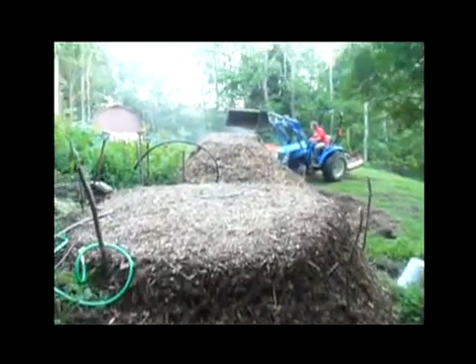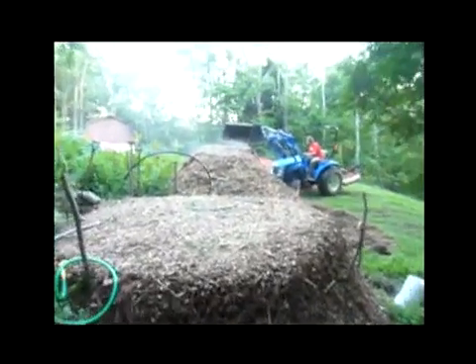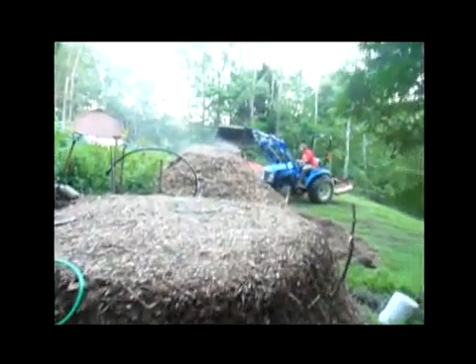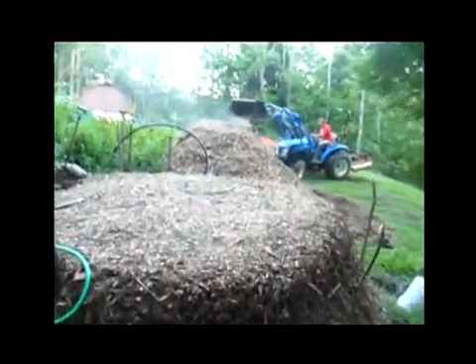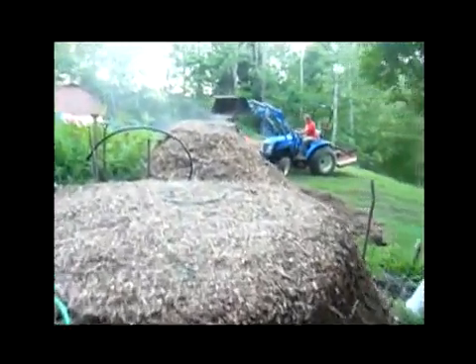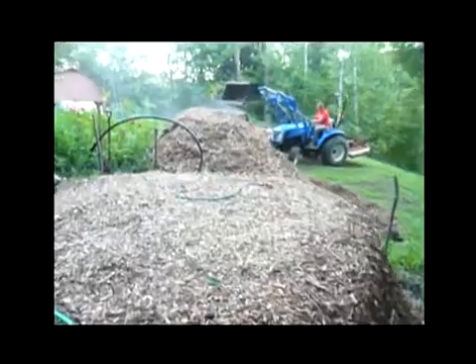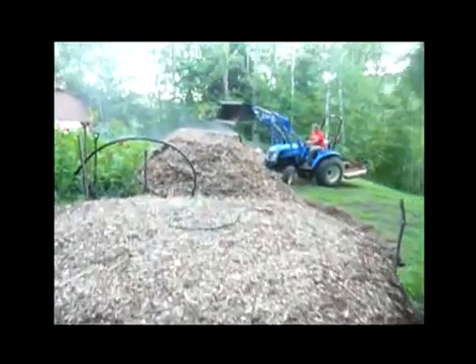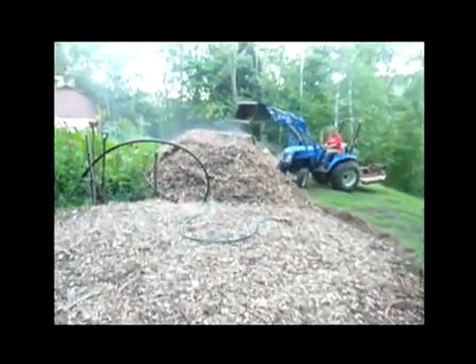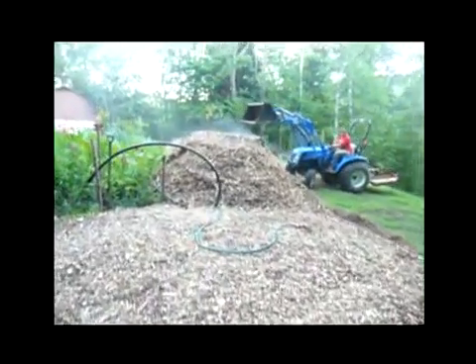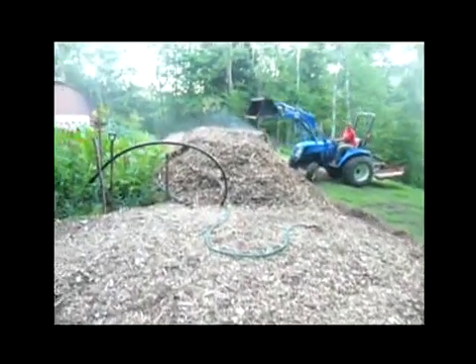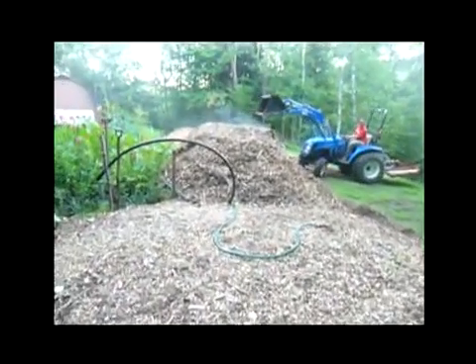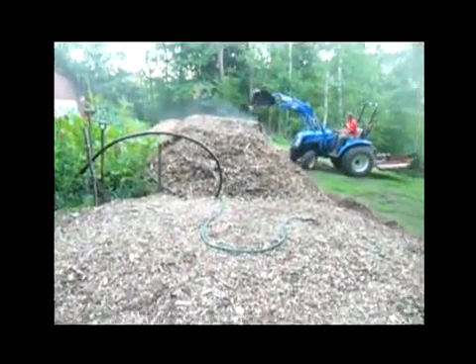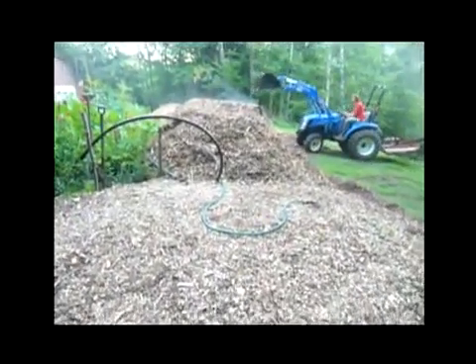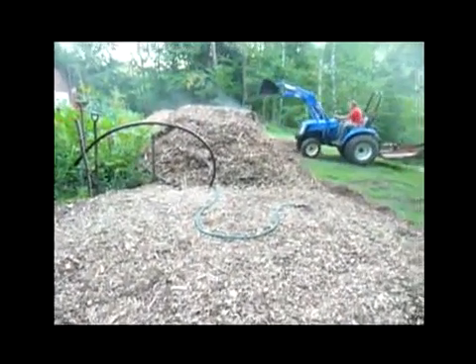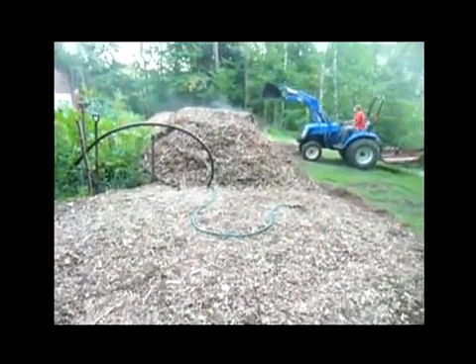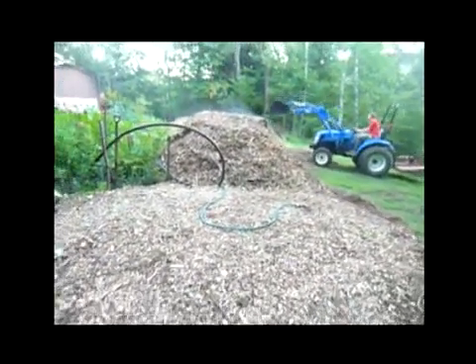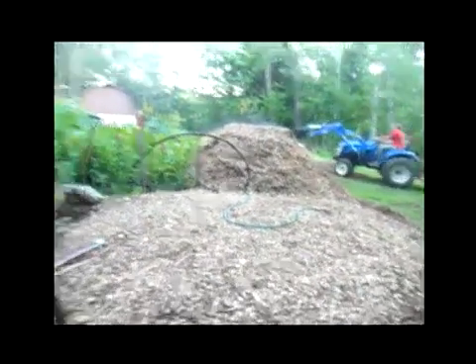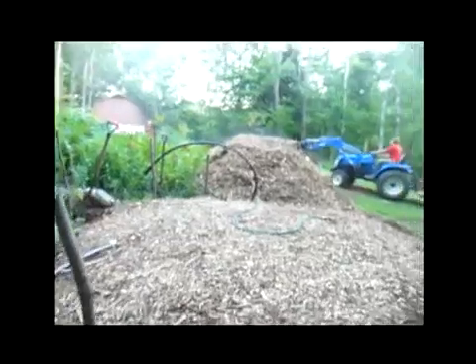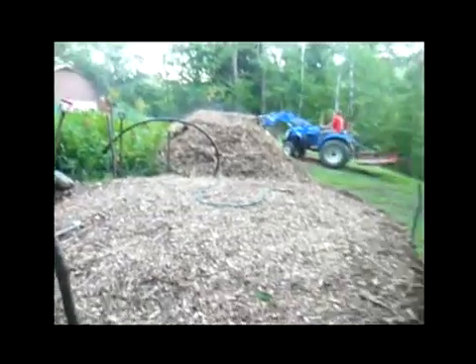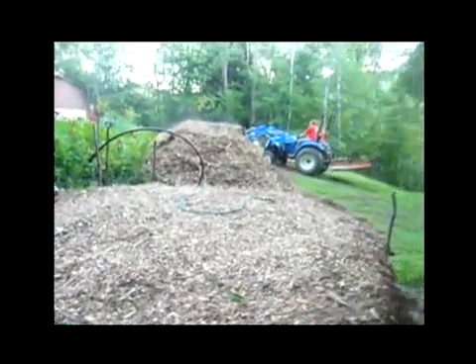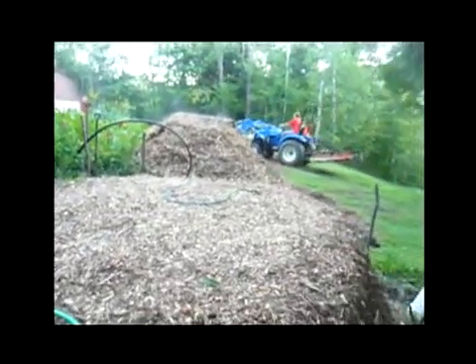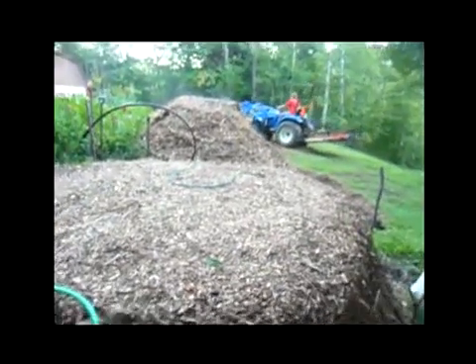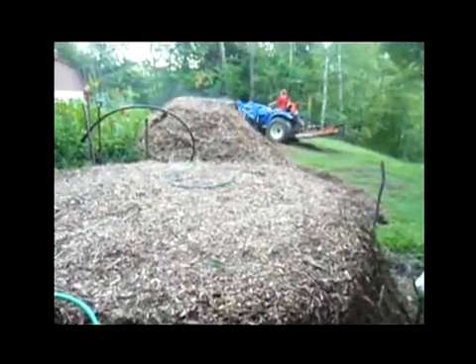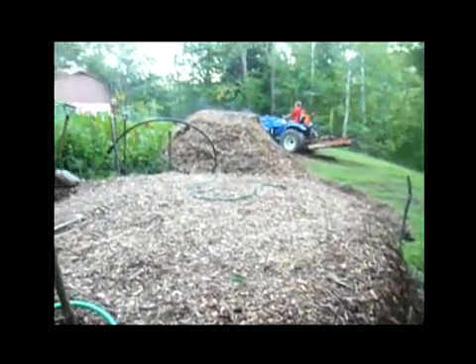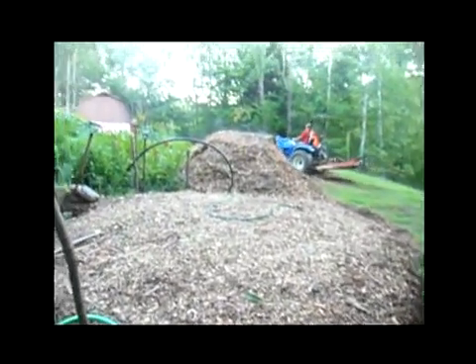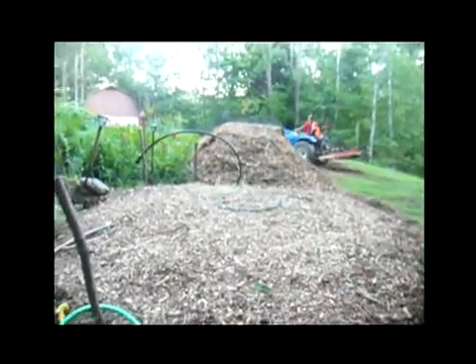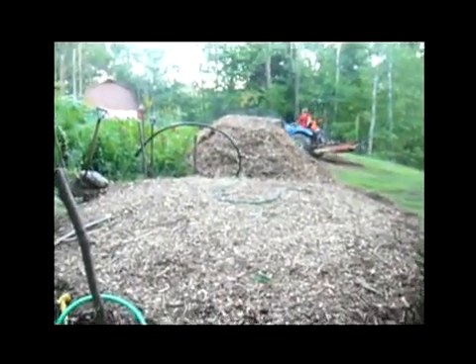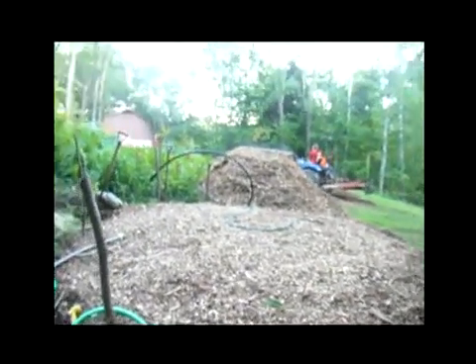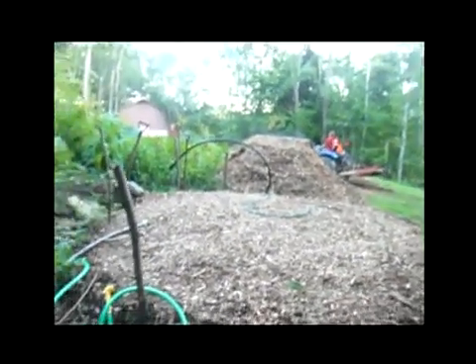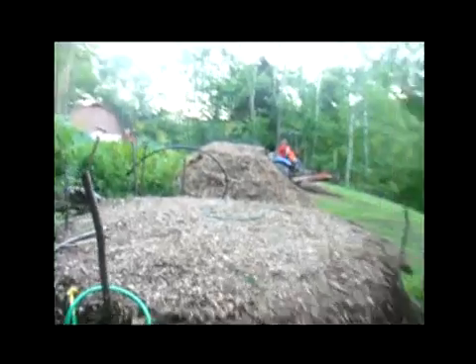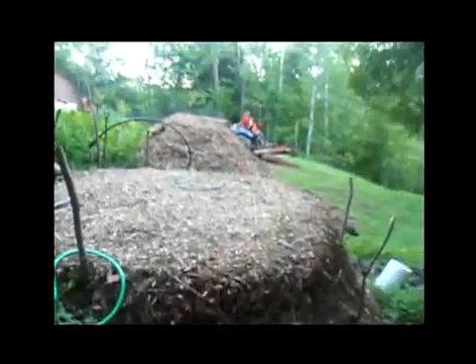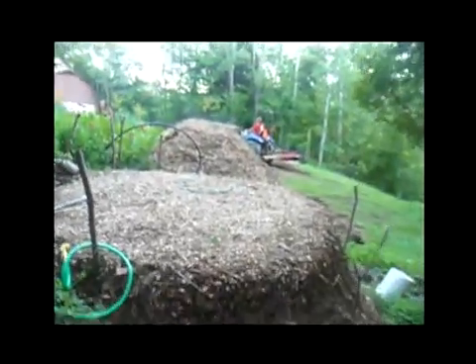It's amazing how much steam is coming off the wood chips just after a couple of weeks from them being turned from trees into wood chips — and now it's steaming heat that is something we can harvest.